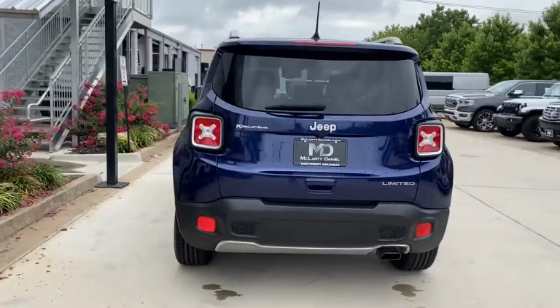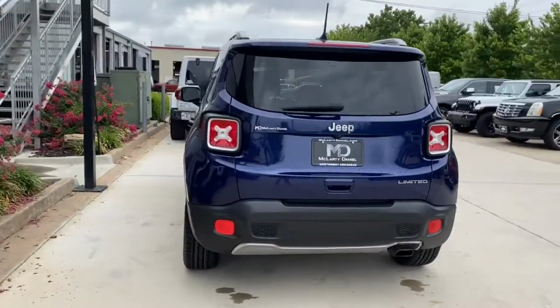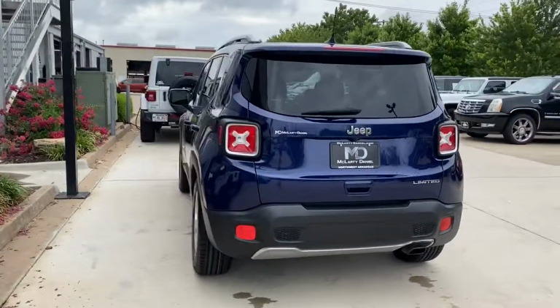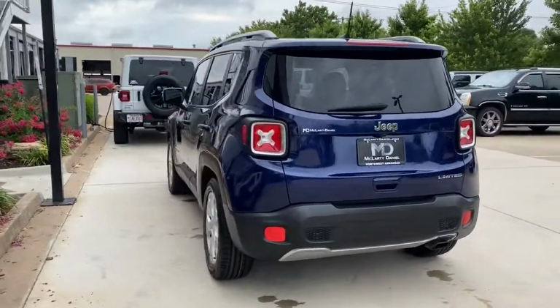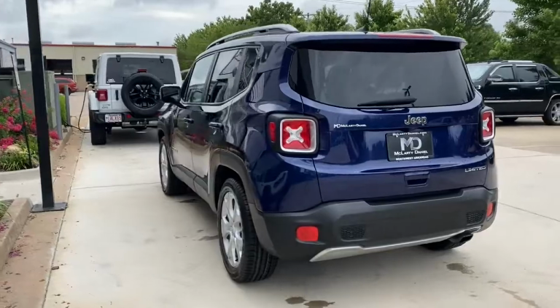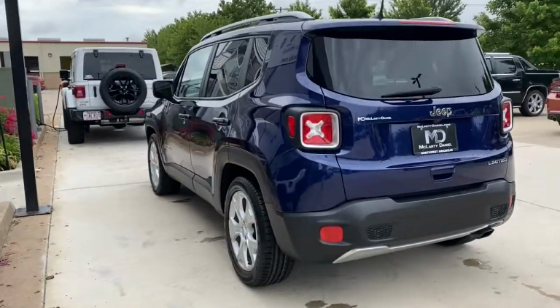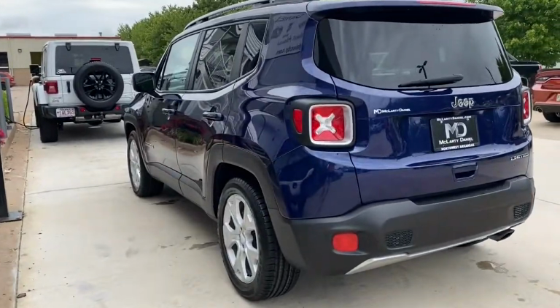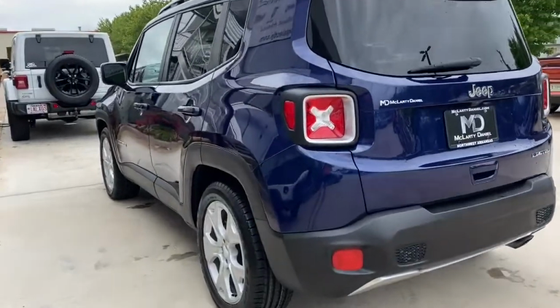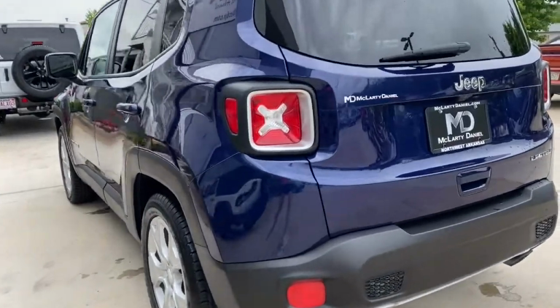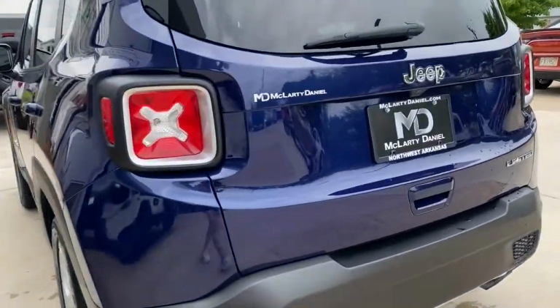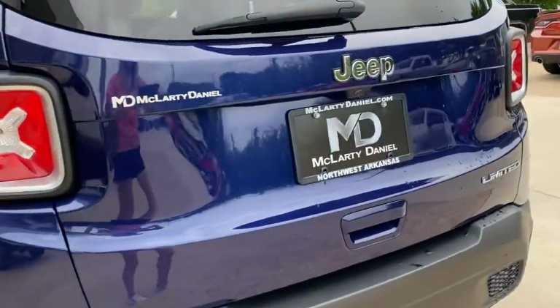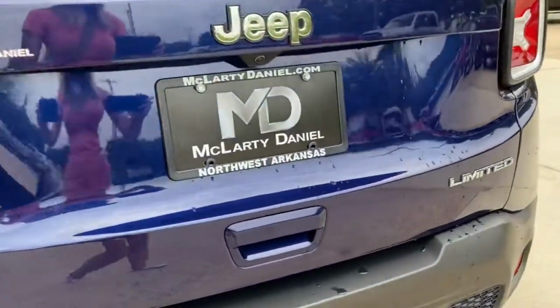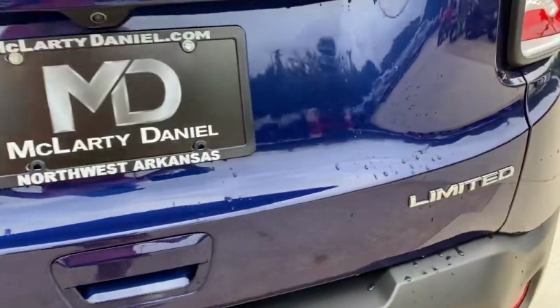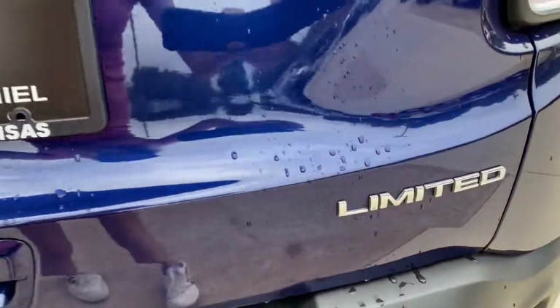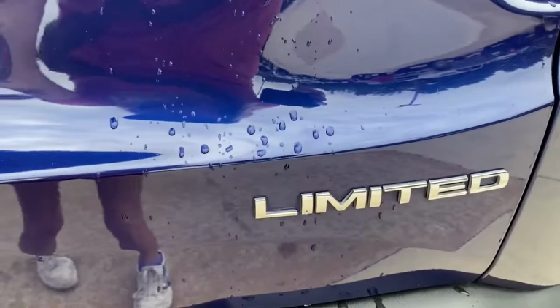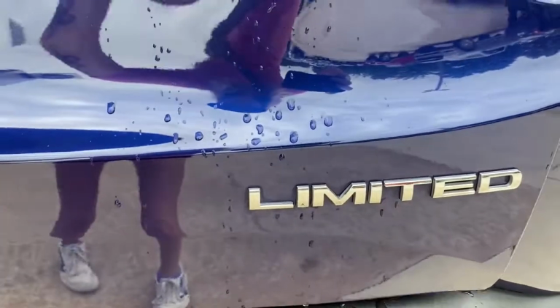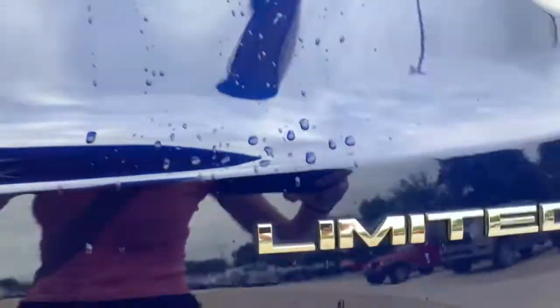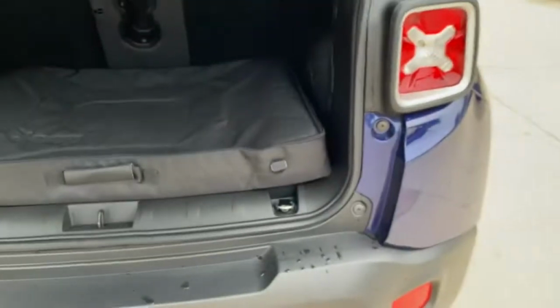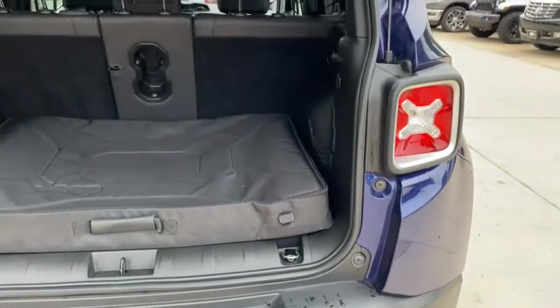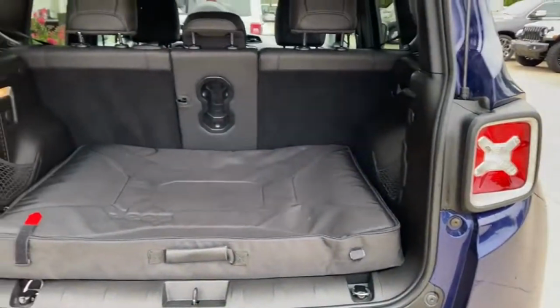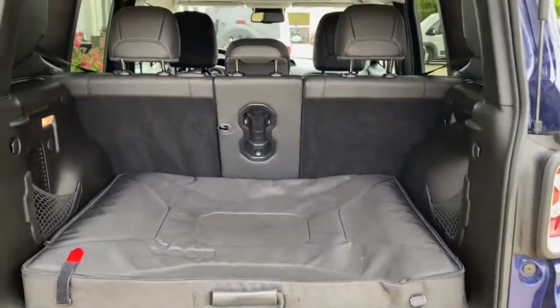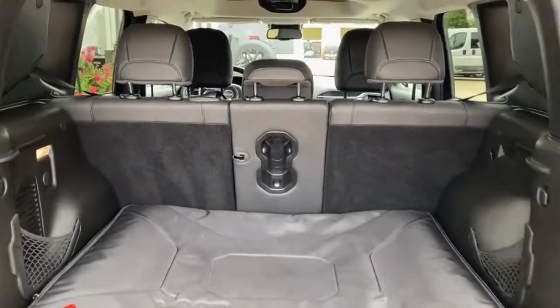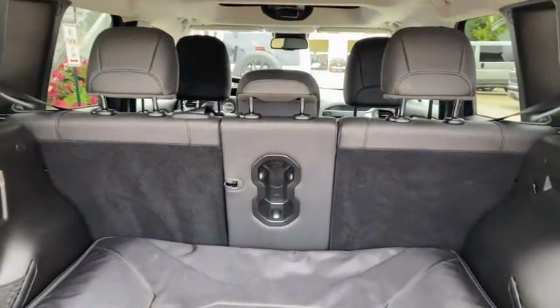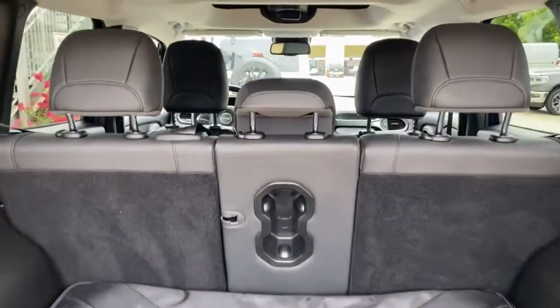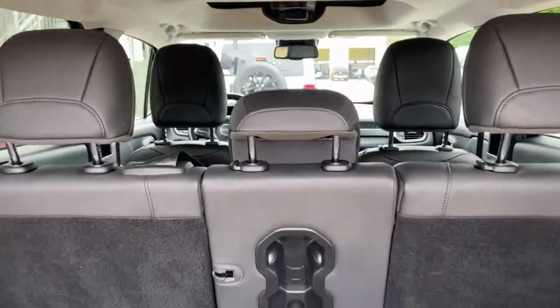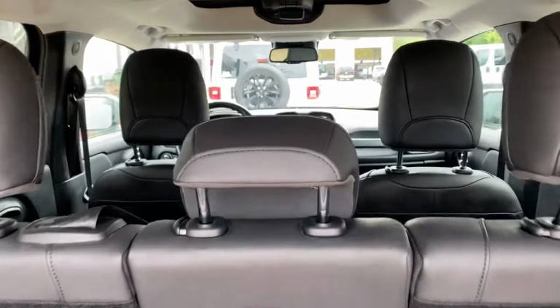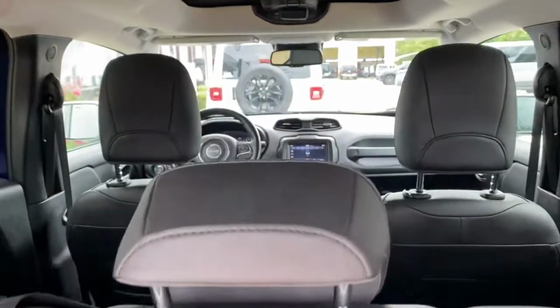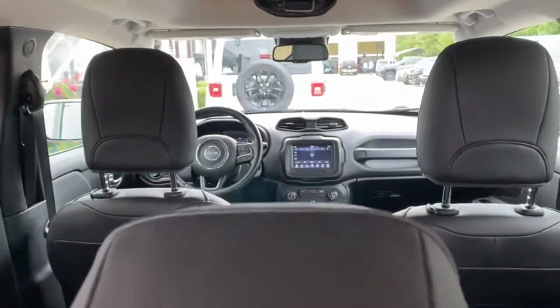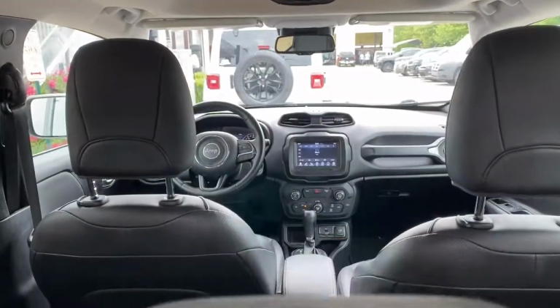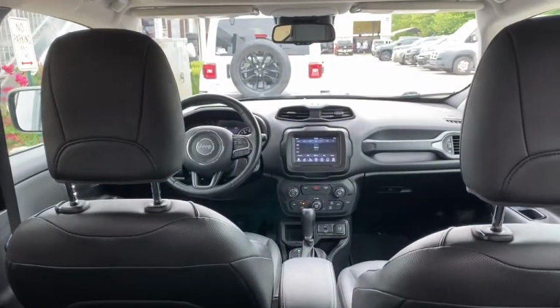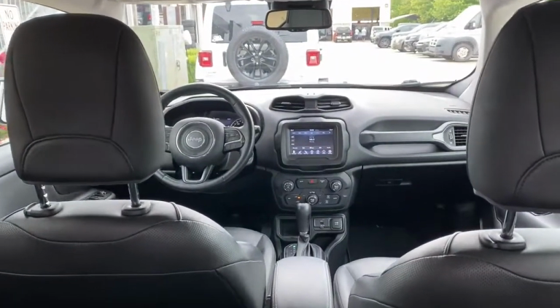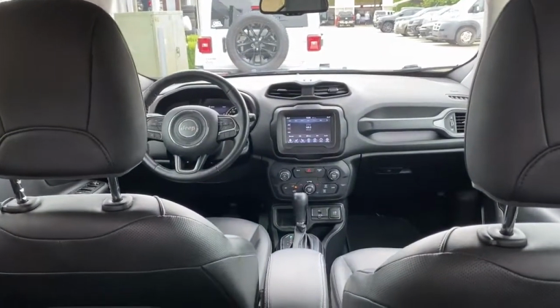These are just some of the great options this vehicle comes with: navigation system, keyless entry, sunroof, backup camera, fog lamps, power driver seat, aluminum wheels, heated front seats, dual zone AC, and Bluetooth.